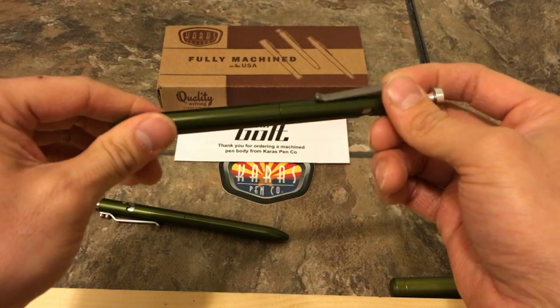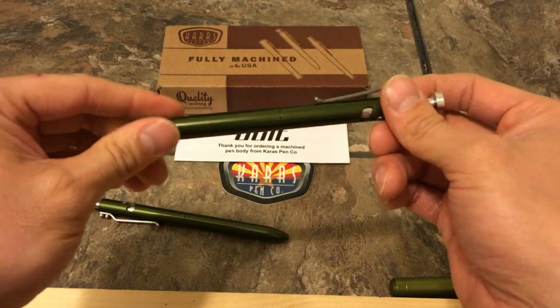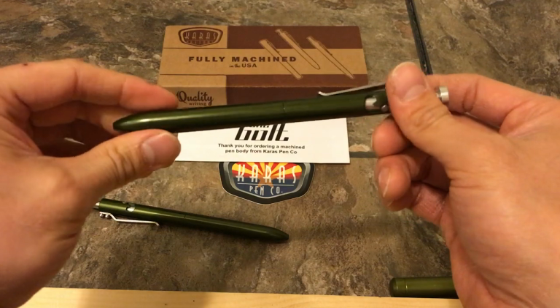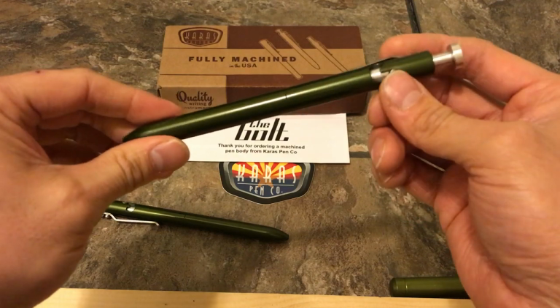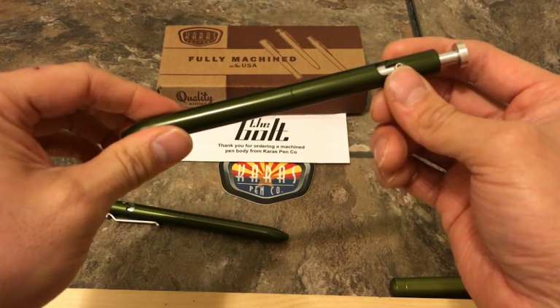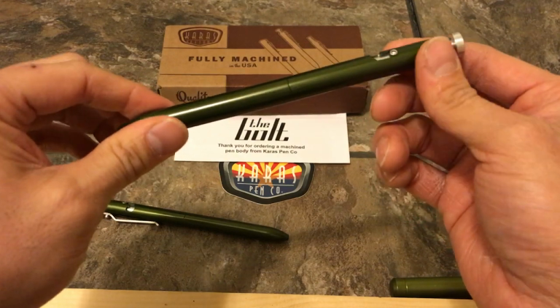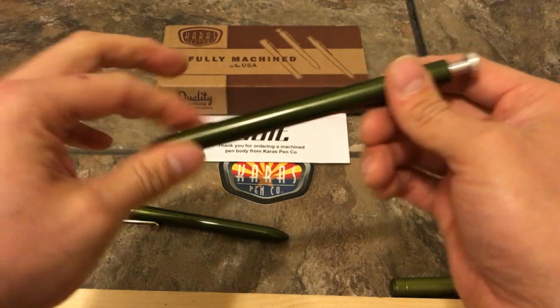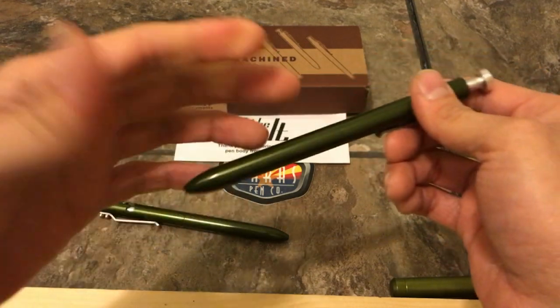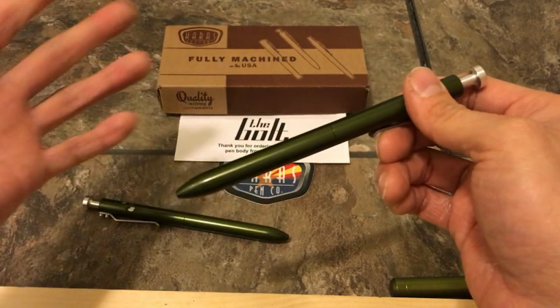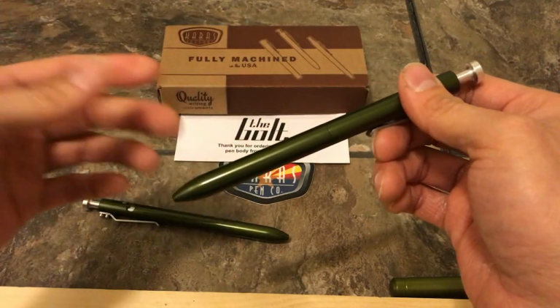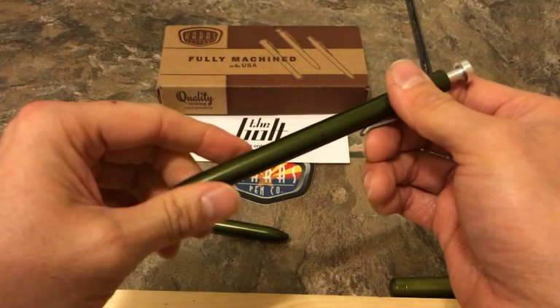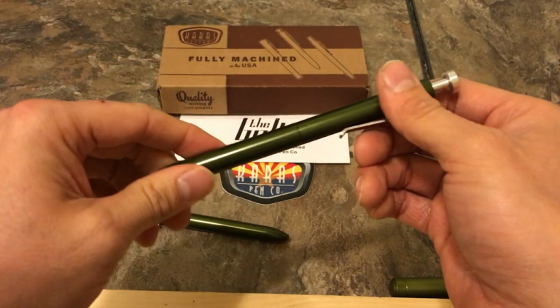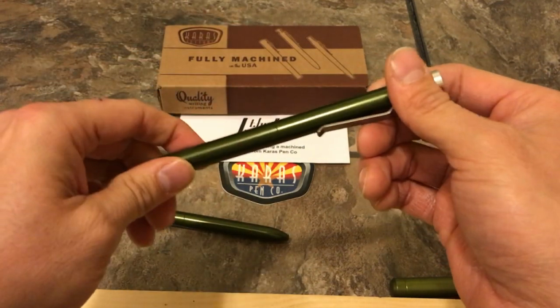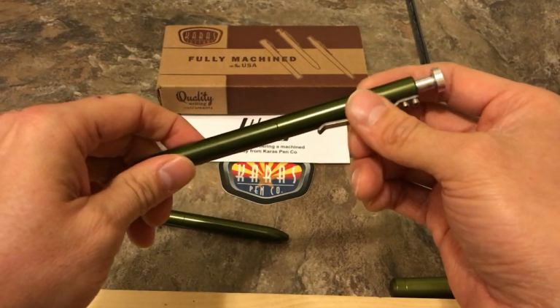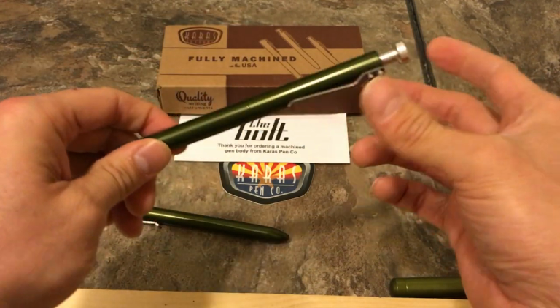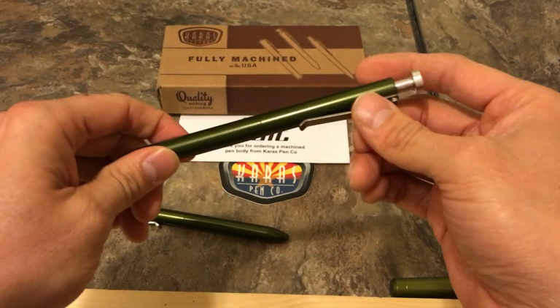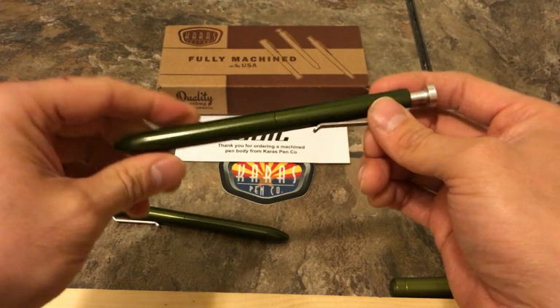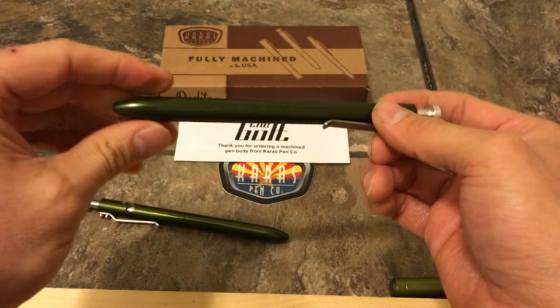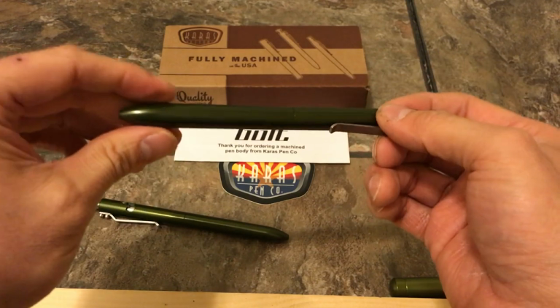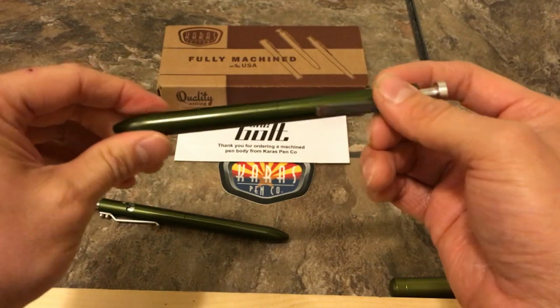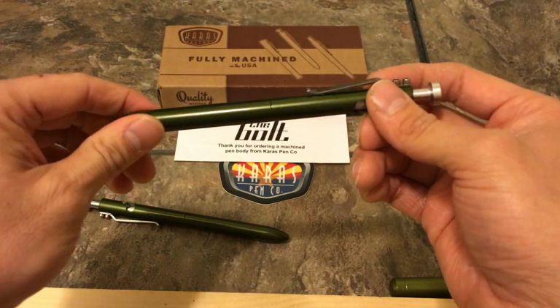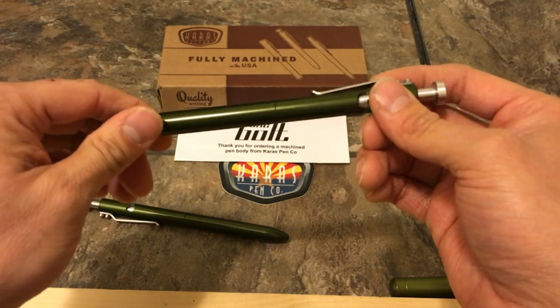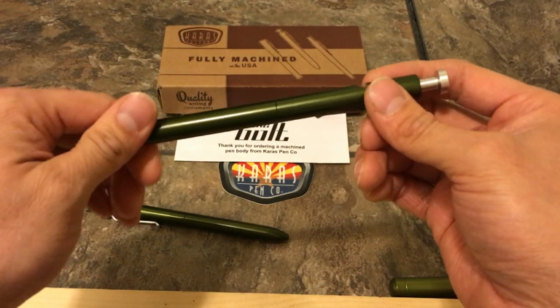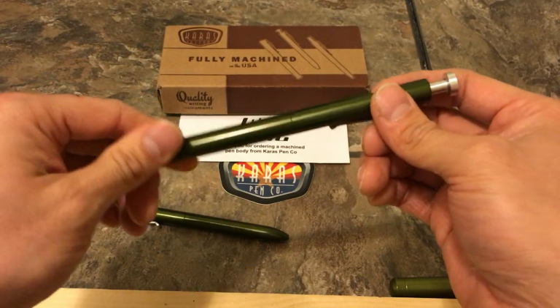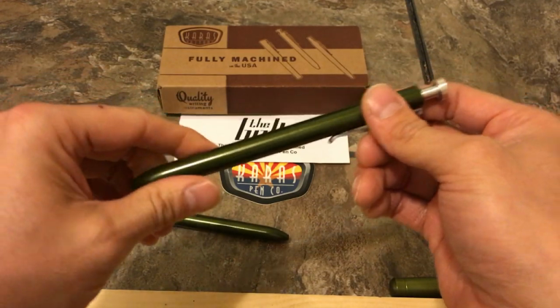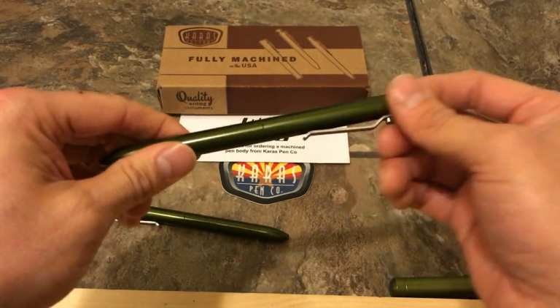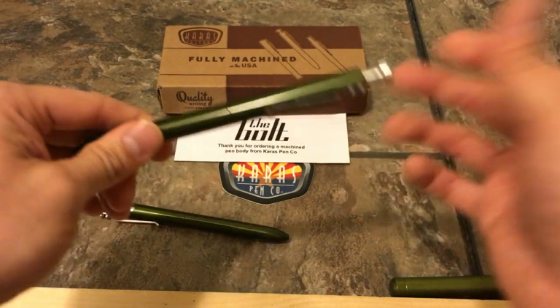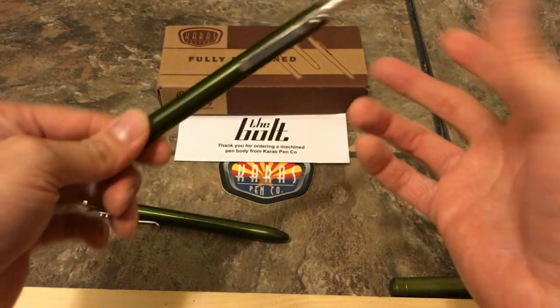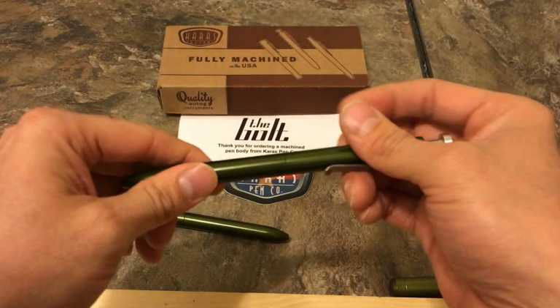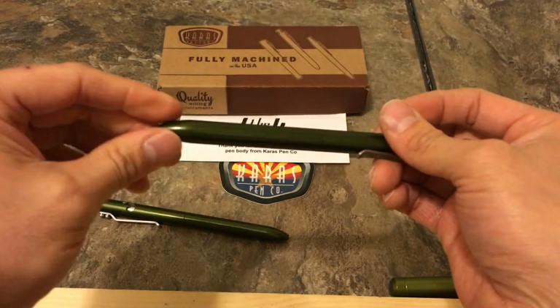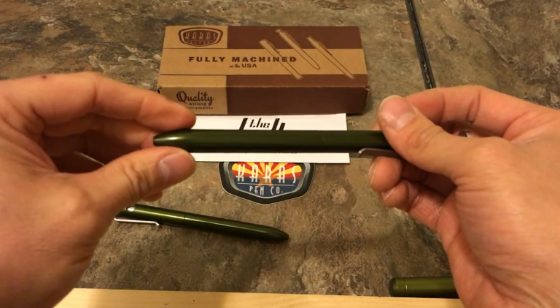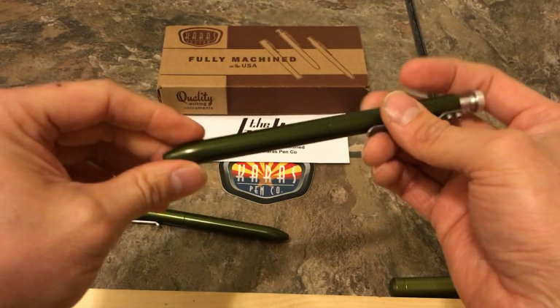The only other thing I can say is I've been greatly impressed with the three or four months that I've been using it. I've kind of retired all my other pens and I use these at work all the time.